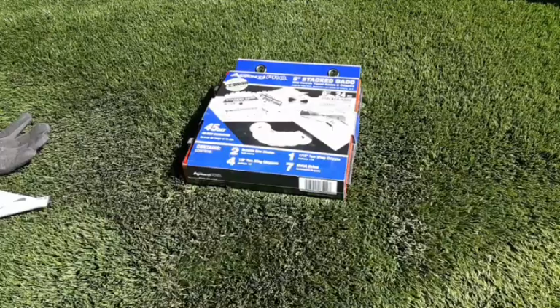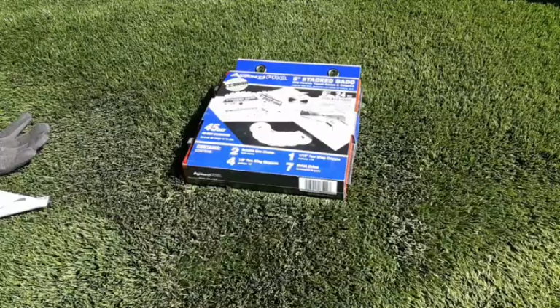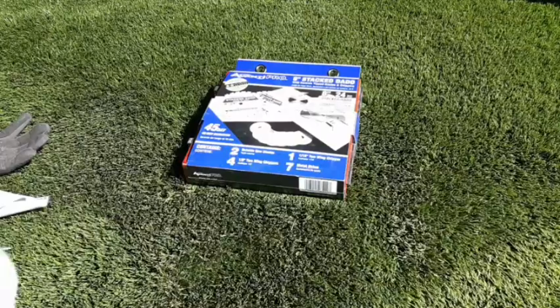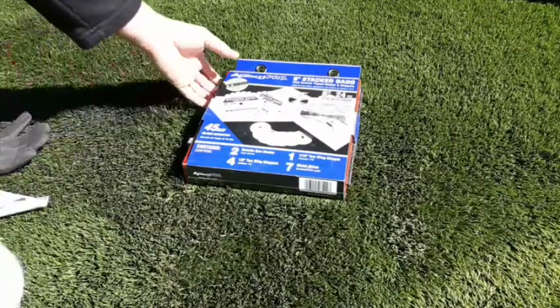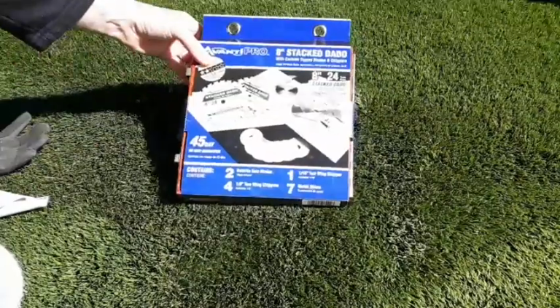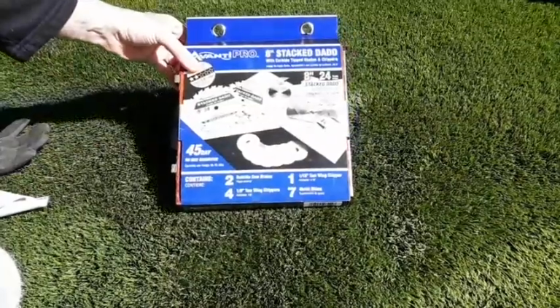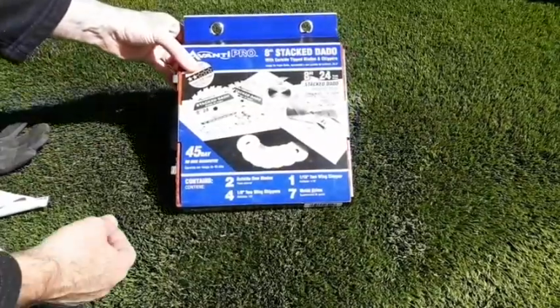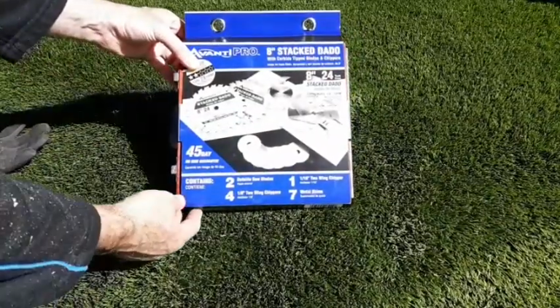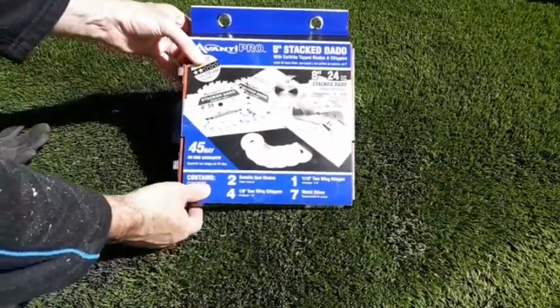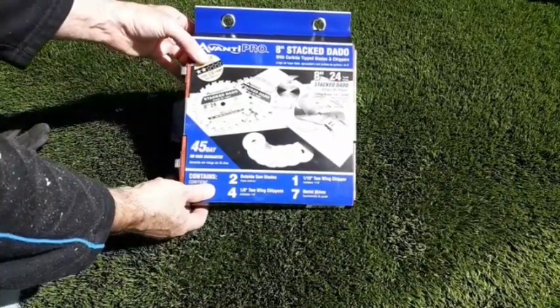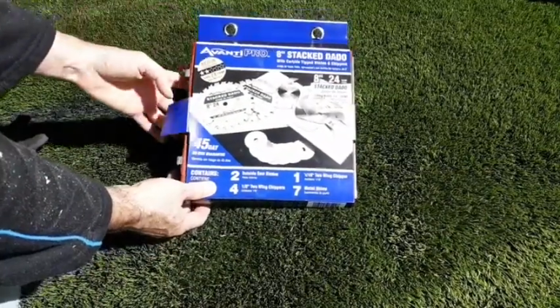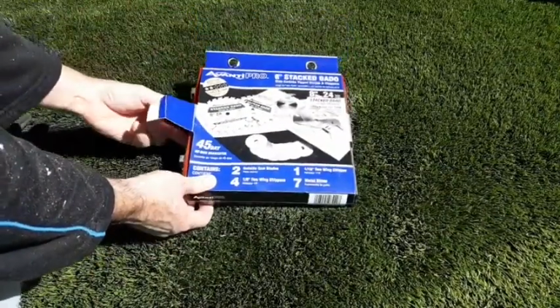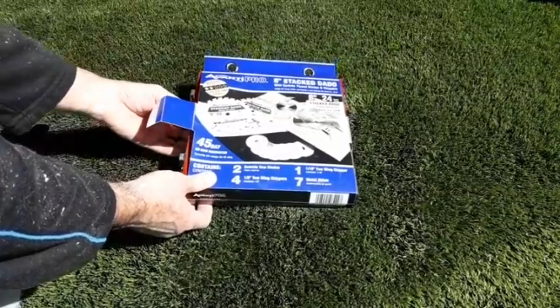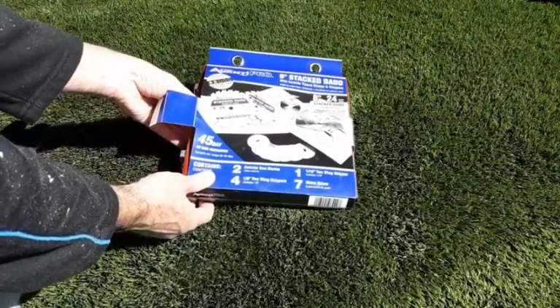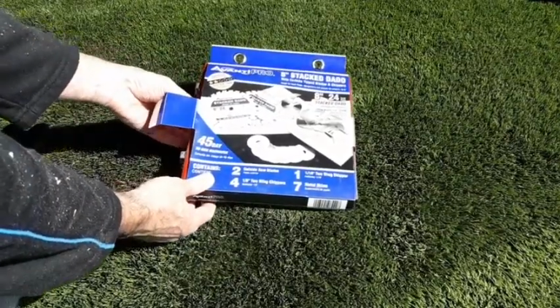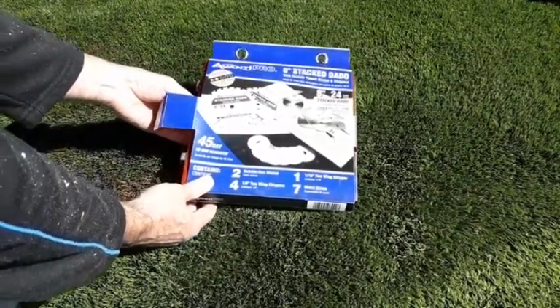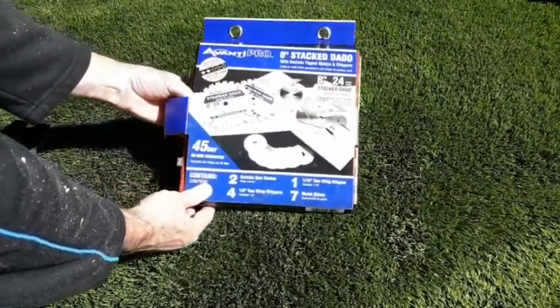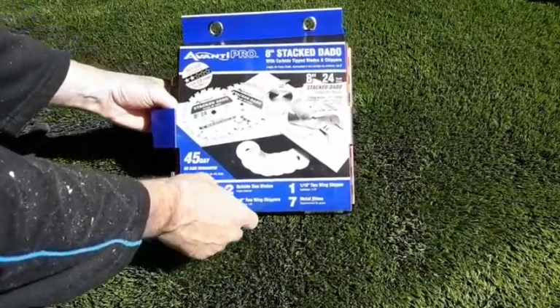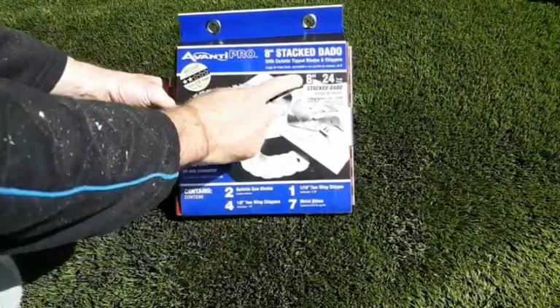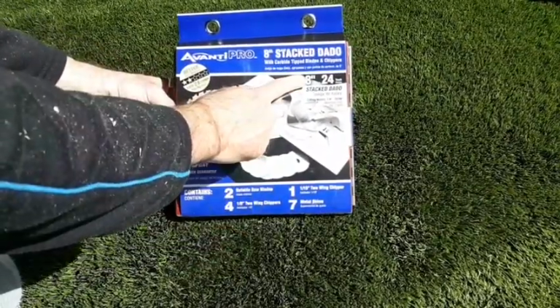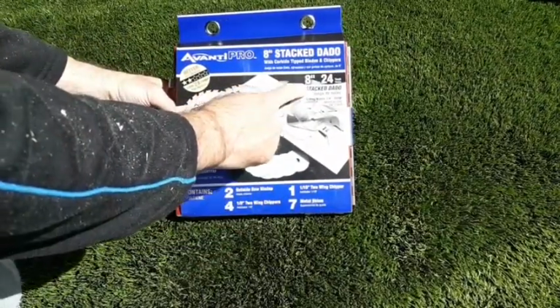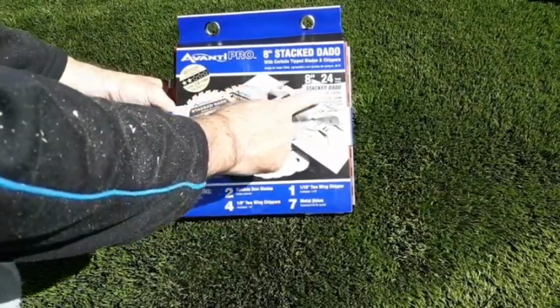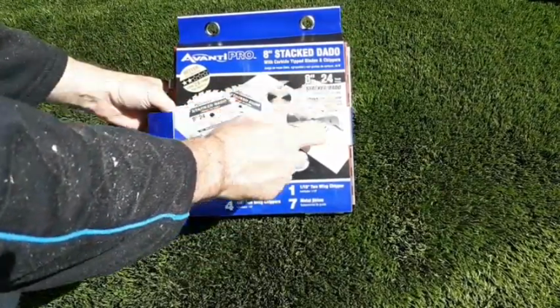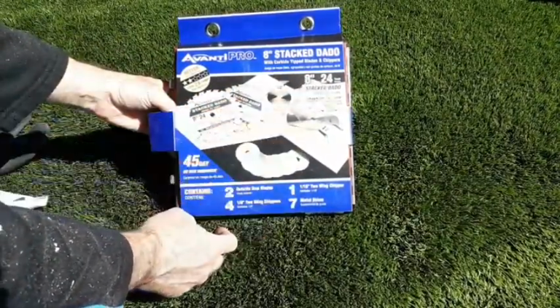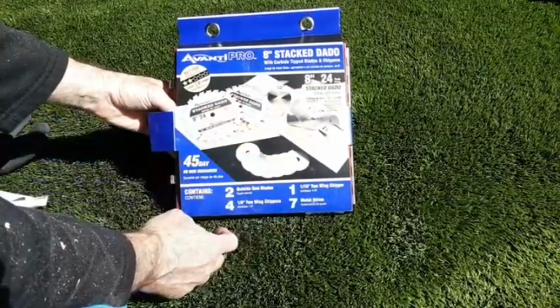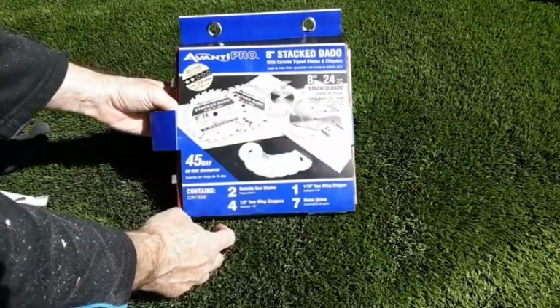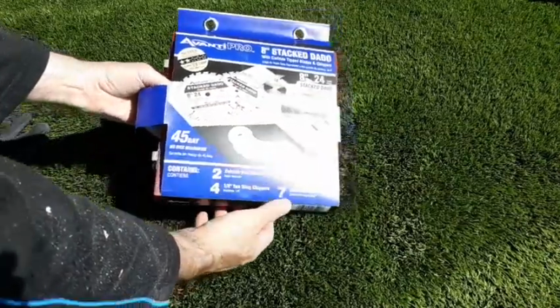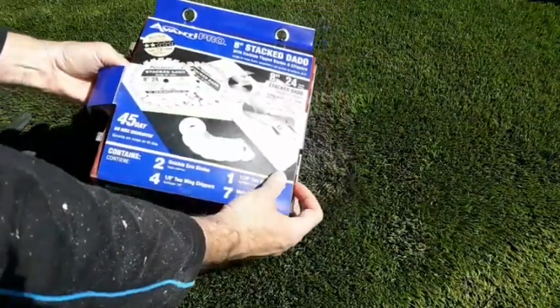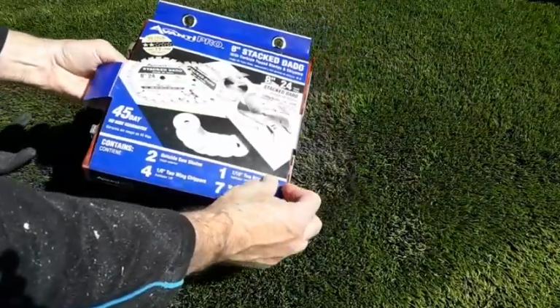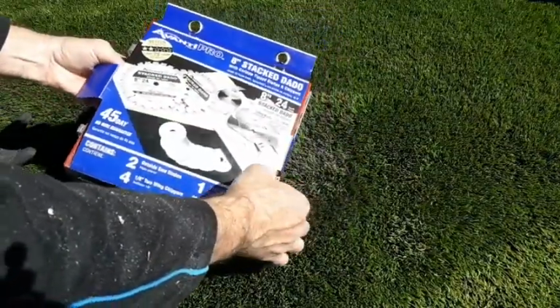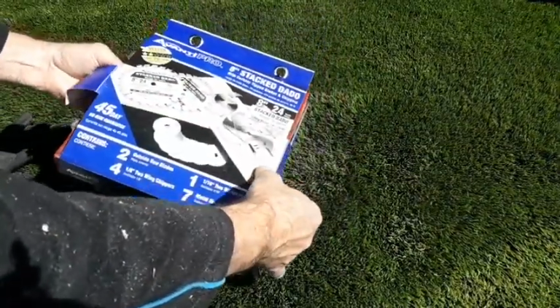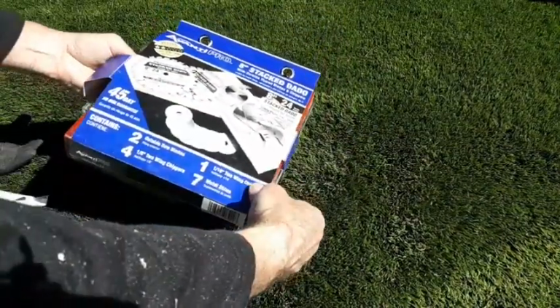Hey guys, welcome back to my channel. Today I'm working with the Avanti Pro dado stack. I picked this up at Home Depot — it was $59.99. I was pleased to see that my Home Depot had them in stock.